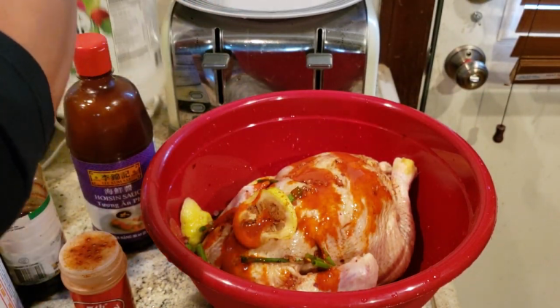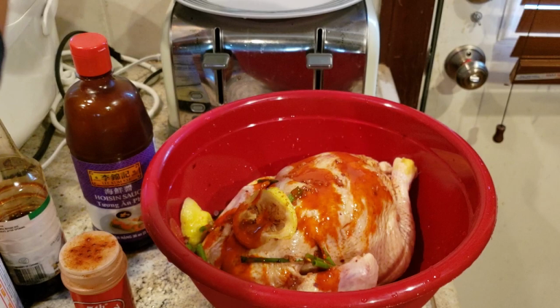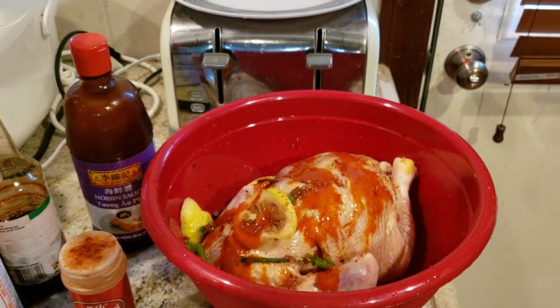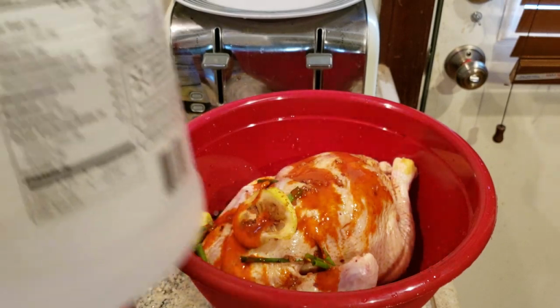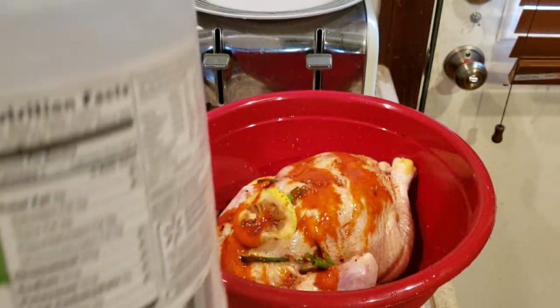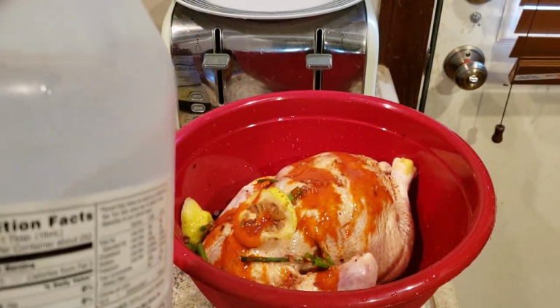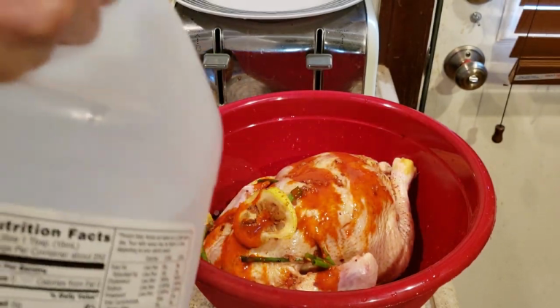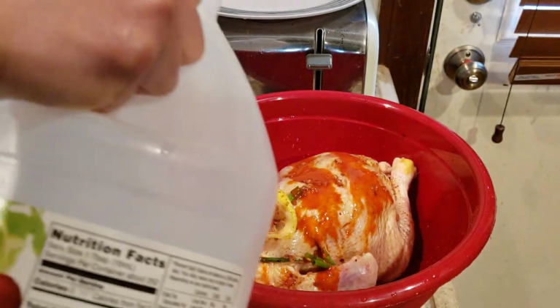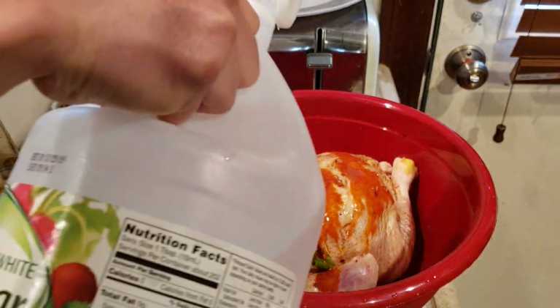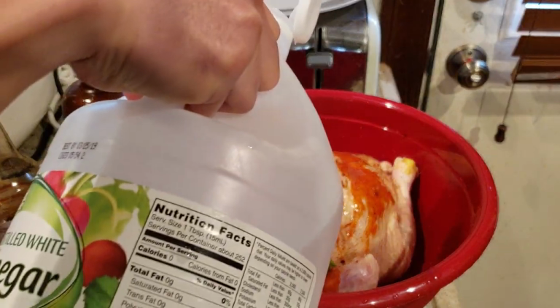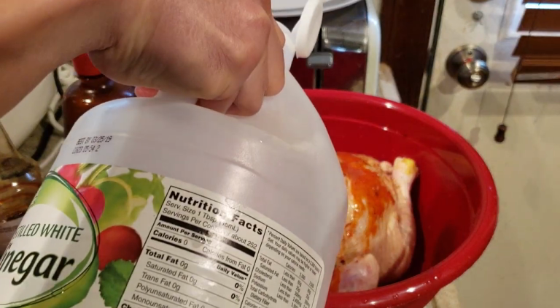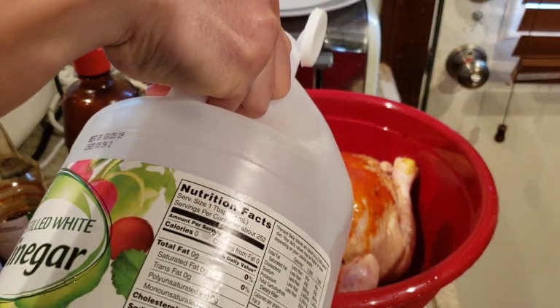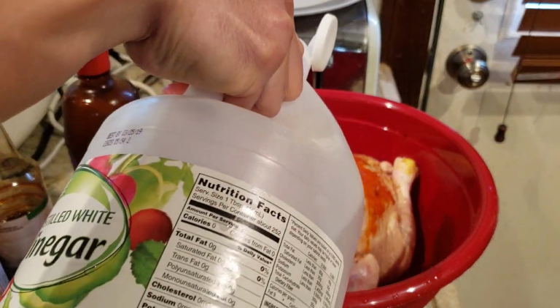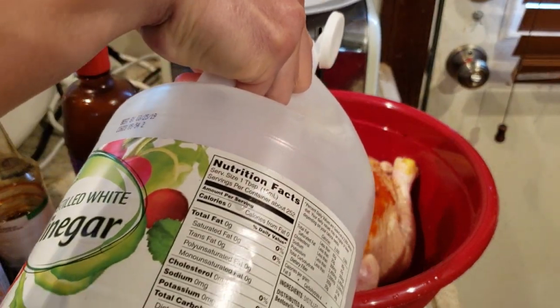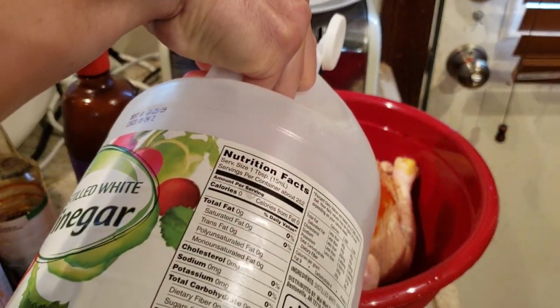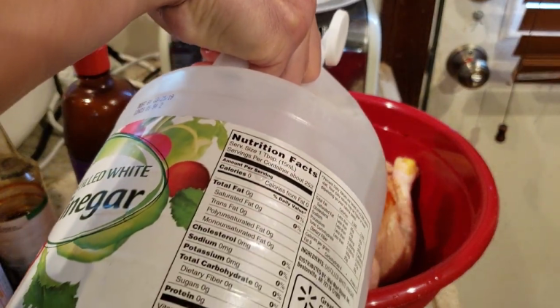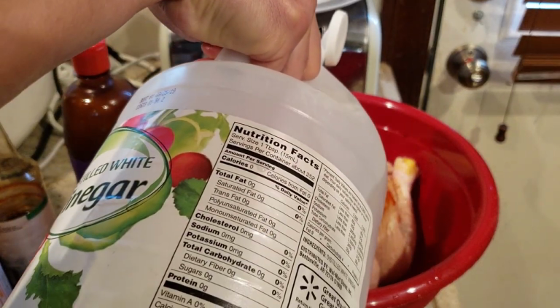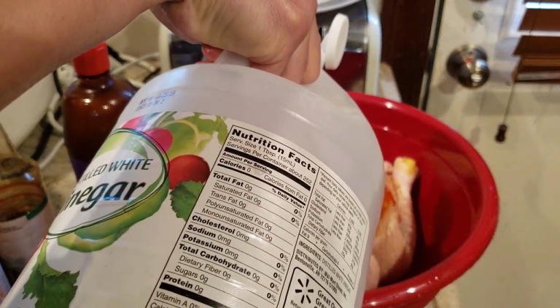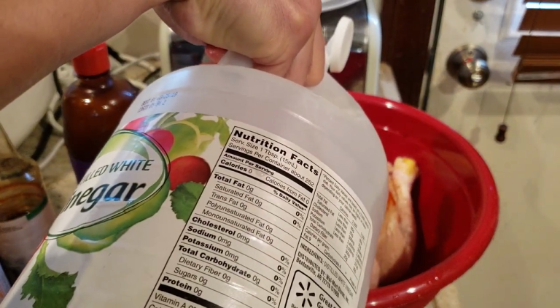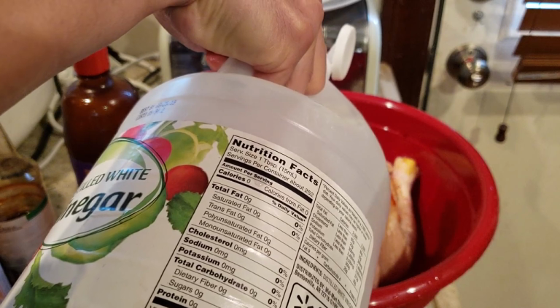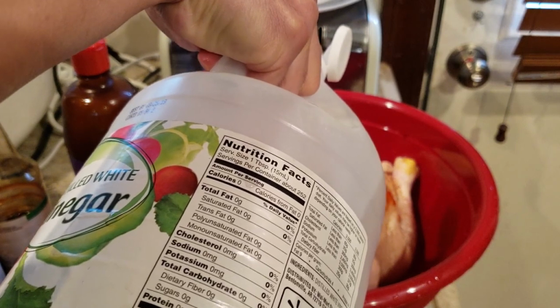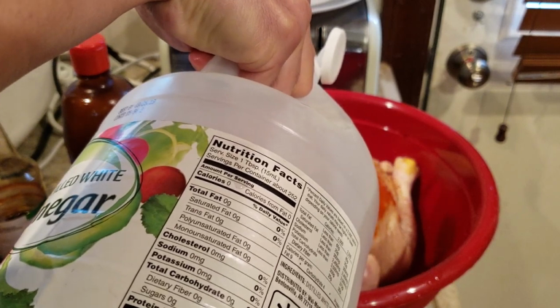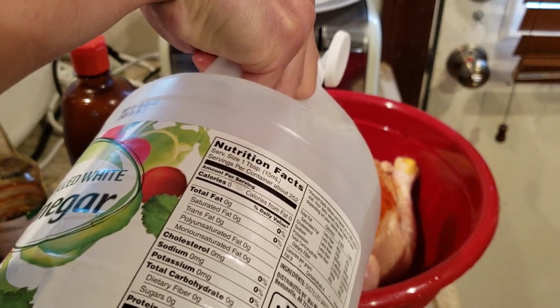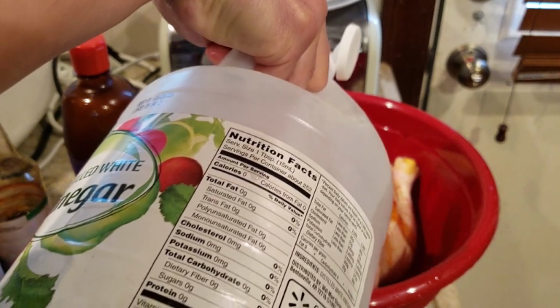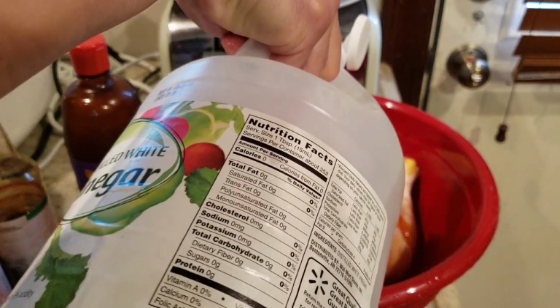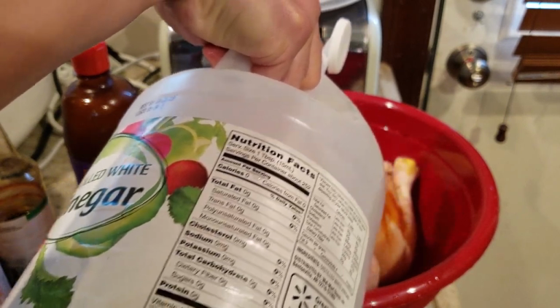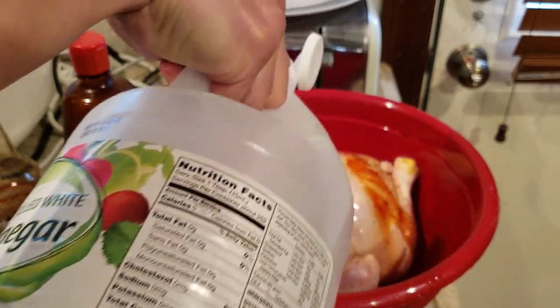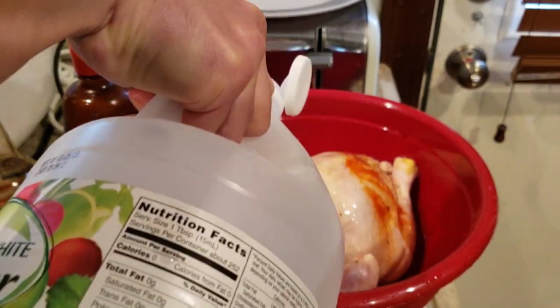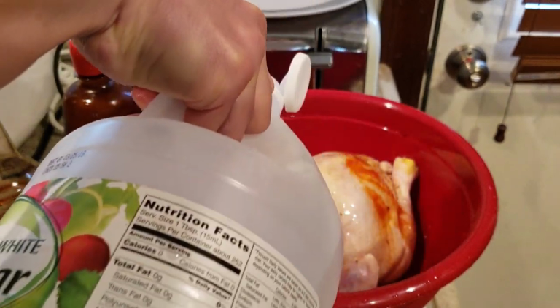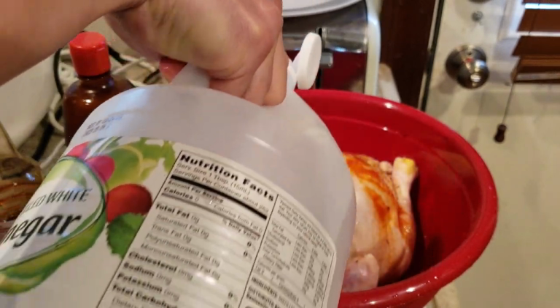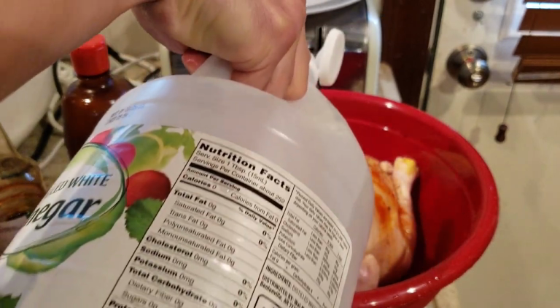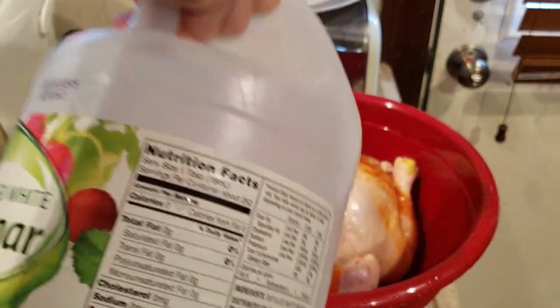Throw in some vinegar in there — maybe it'll bring a special flavor, kill the germs. A little tanginess. Can't go wrong with that.